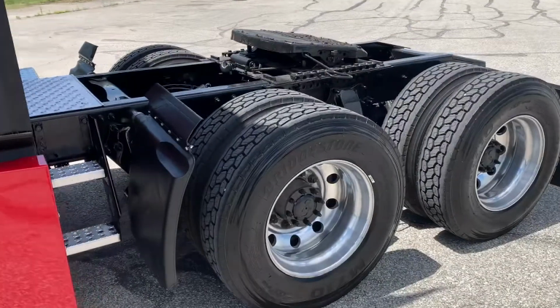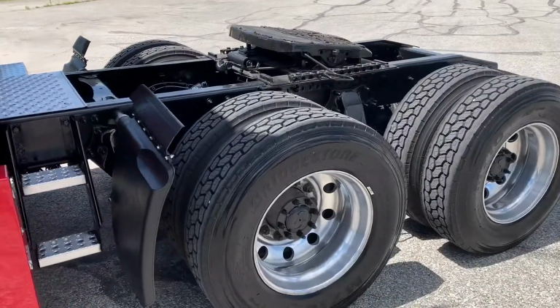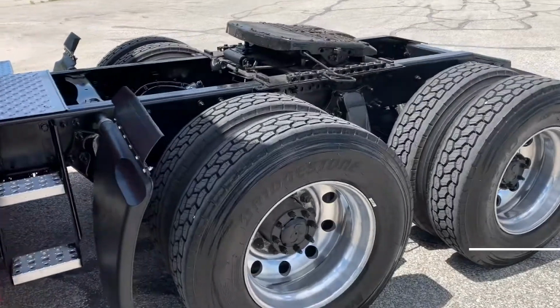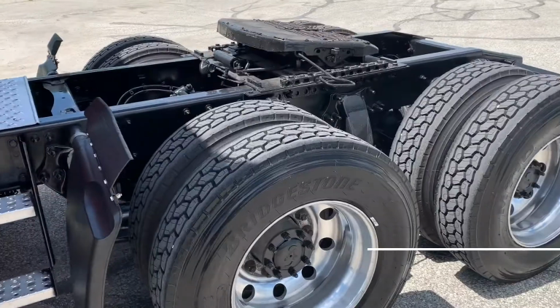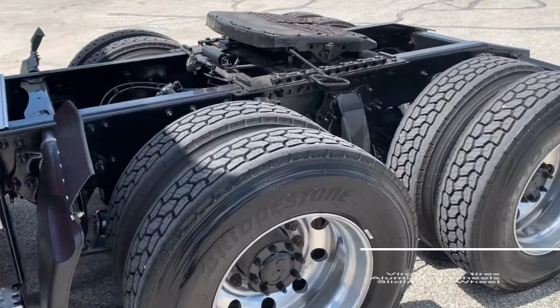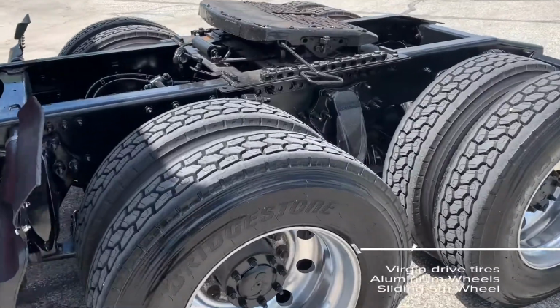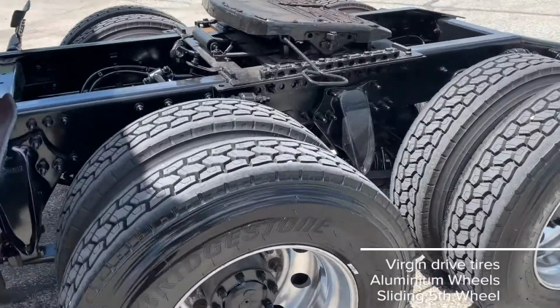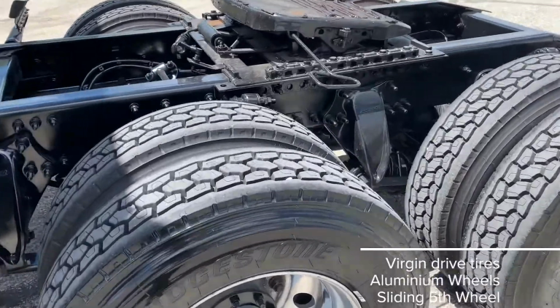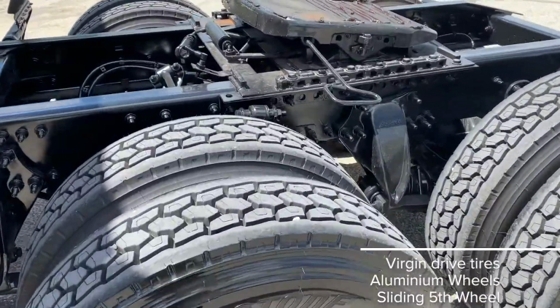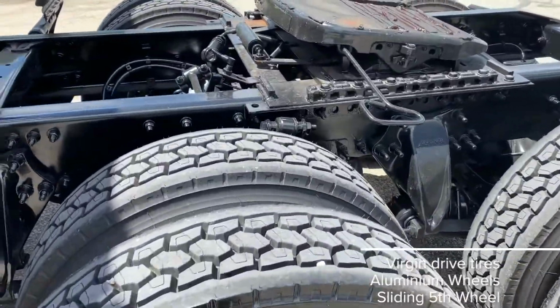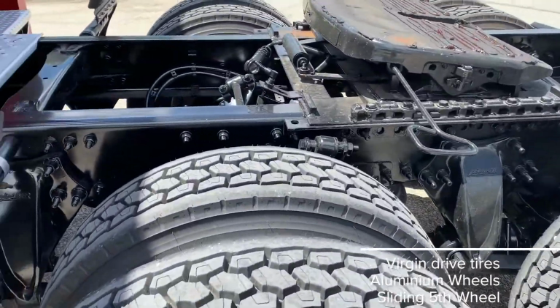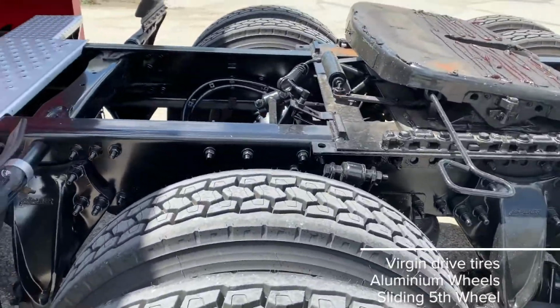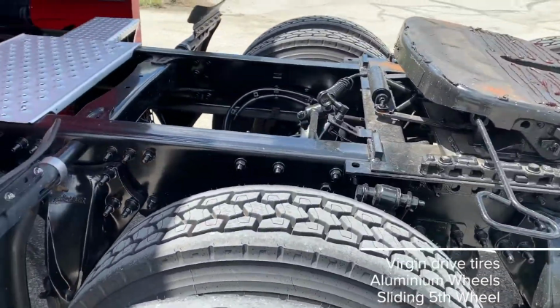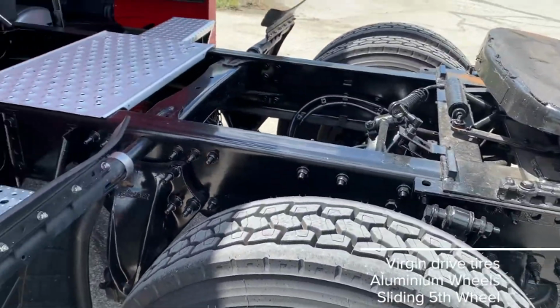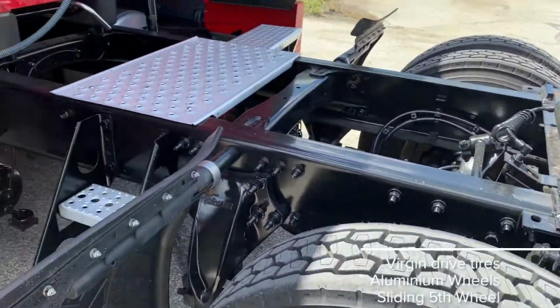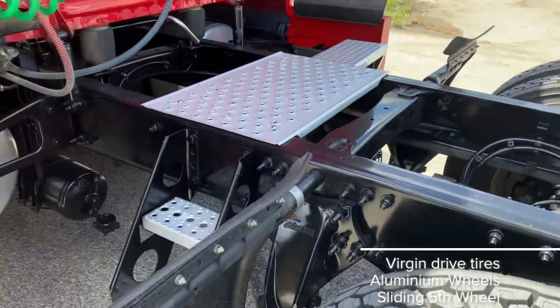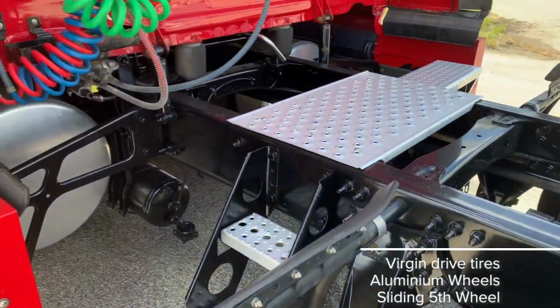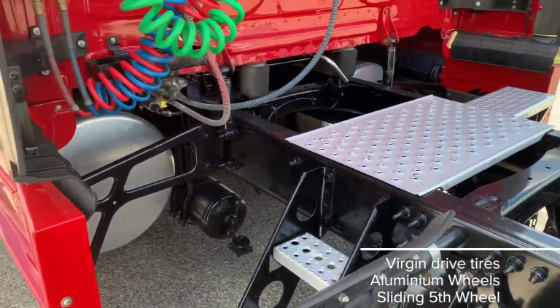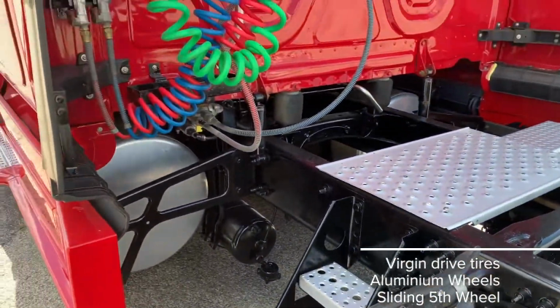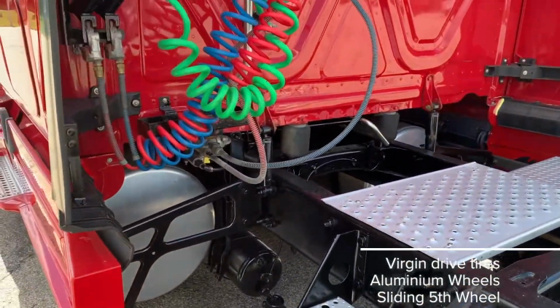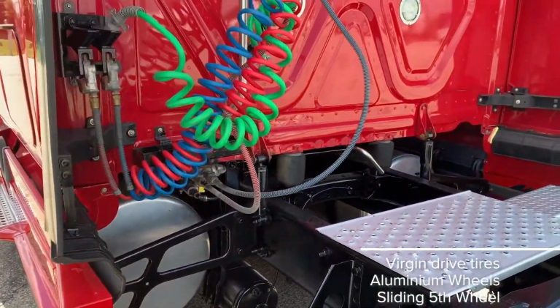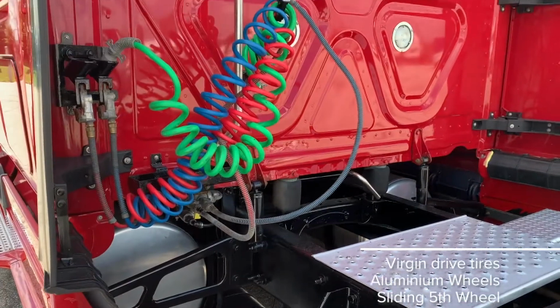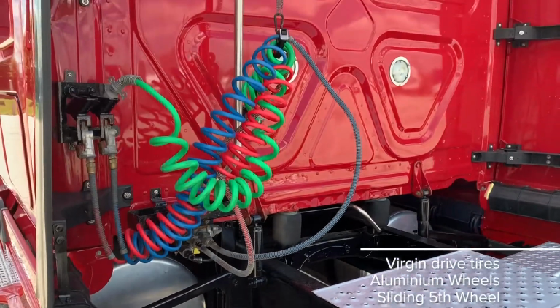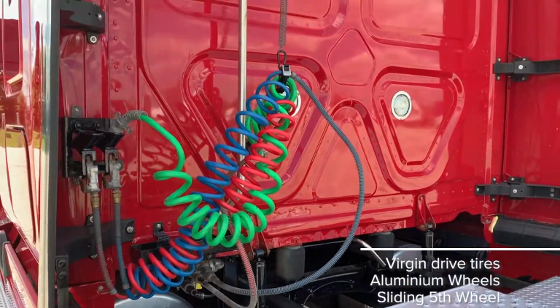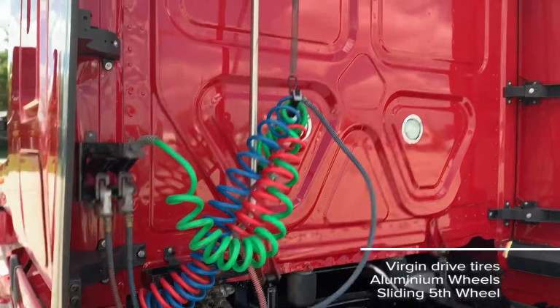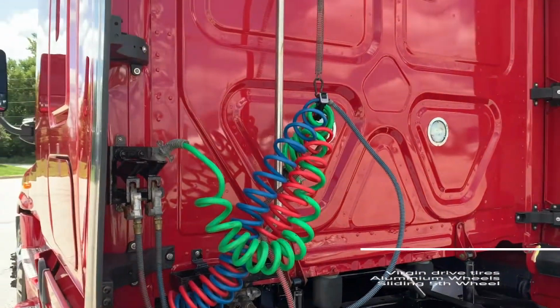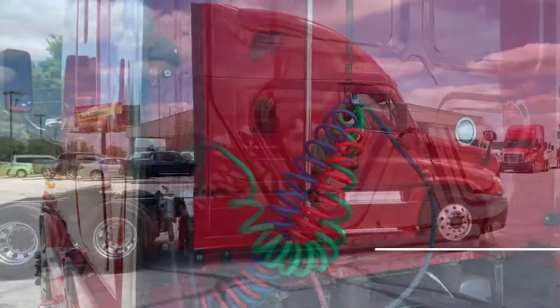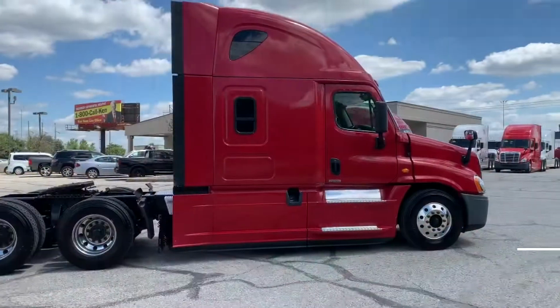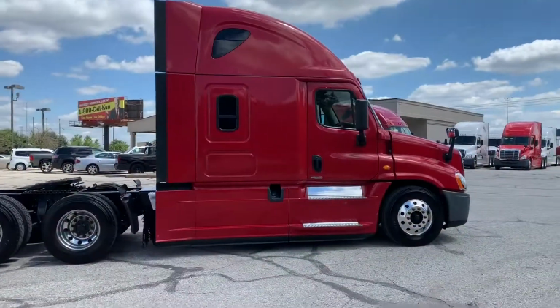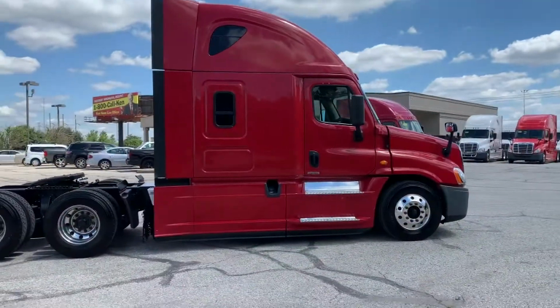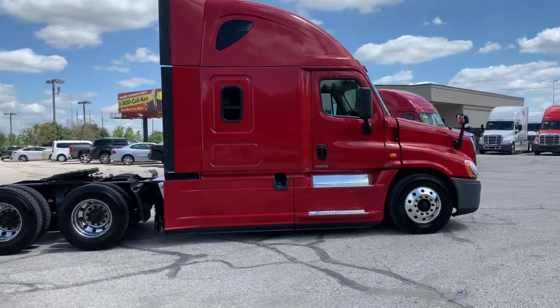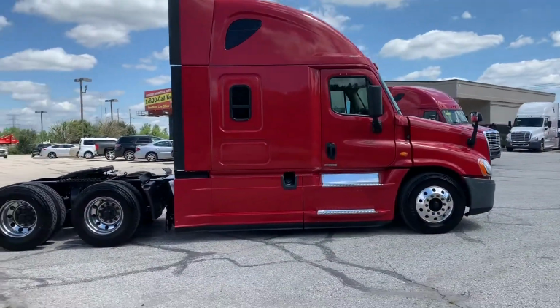With aluminum wheels, 8 new virgin drive tires and air slide 5th wheel, this truck also comes with an extended limited warranty and 60 day buyer's assurance.